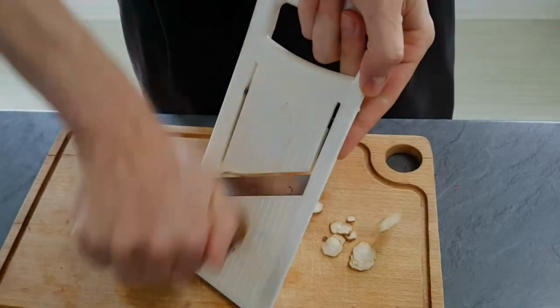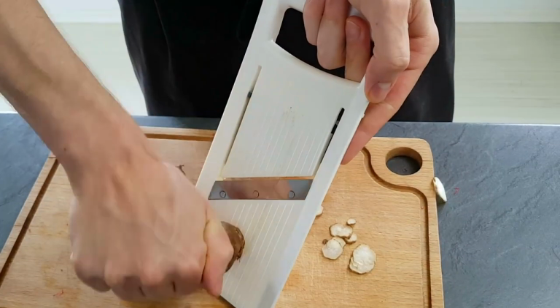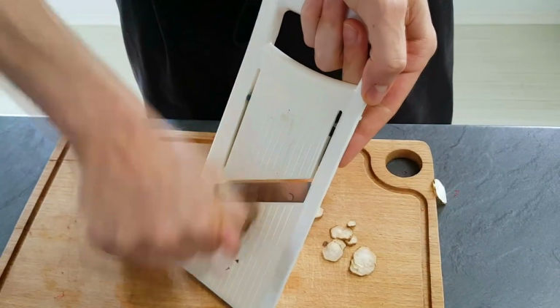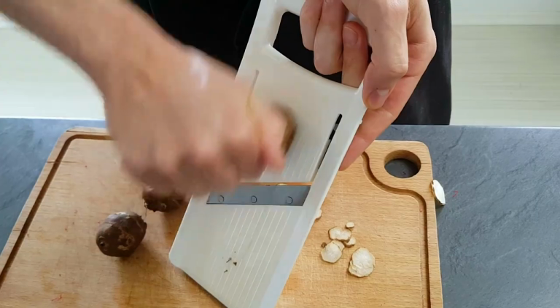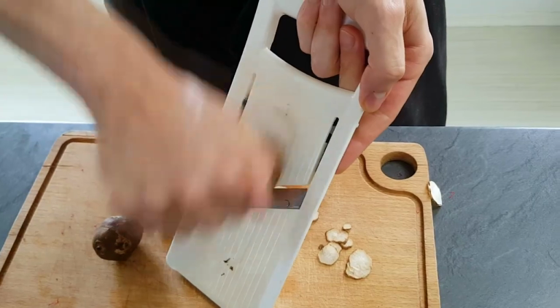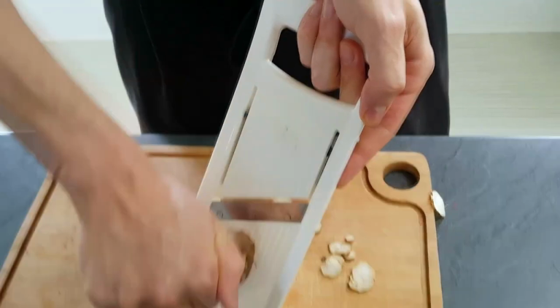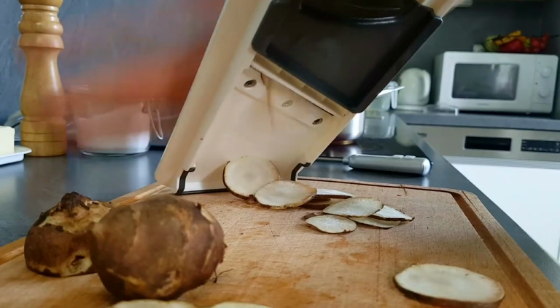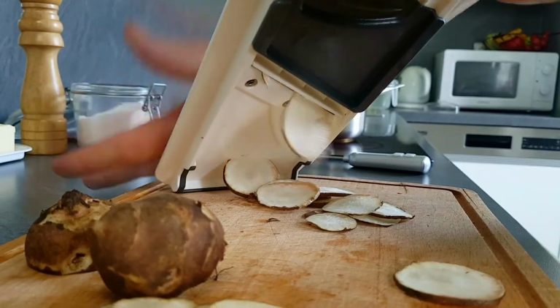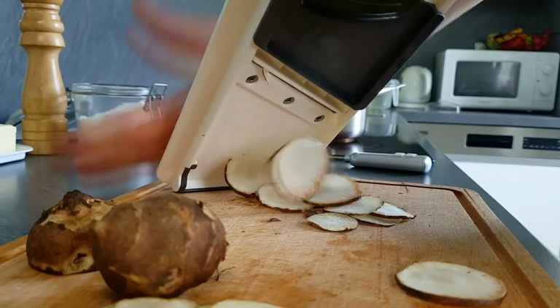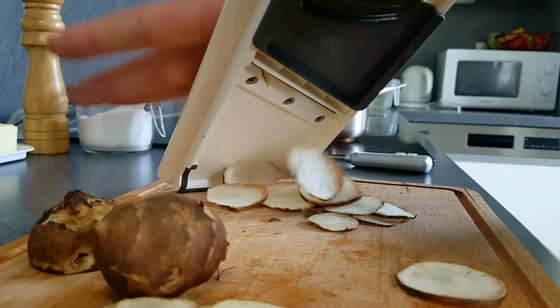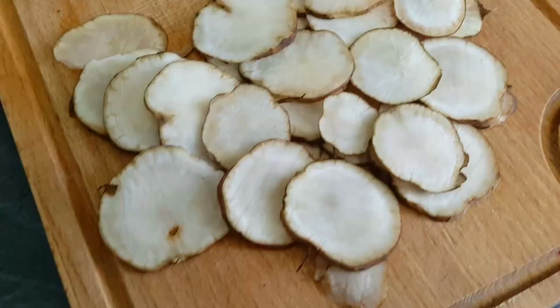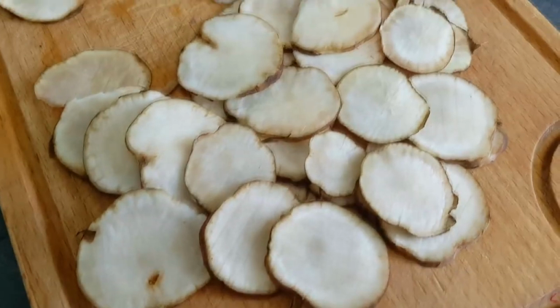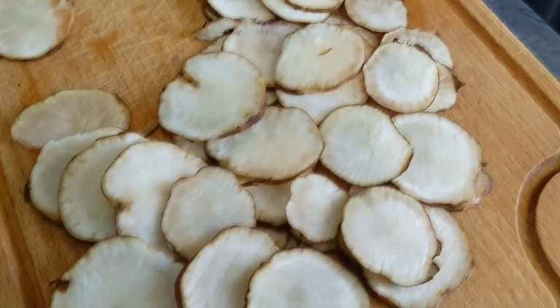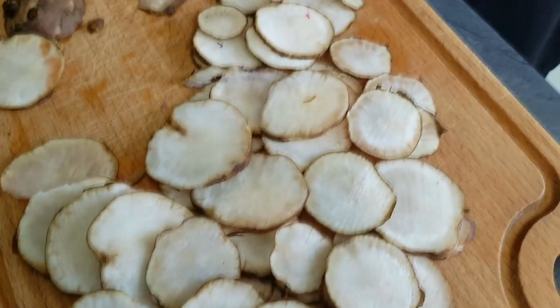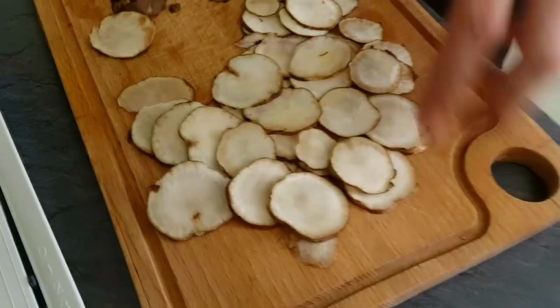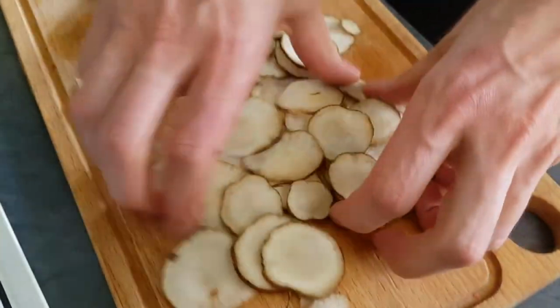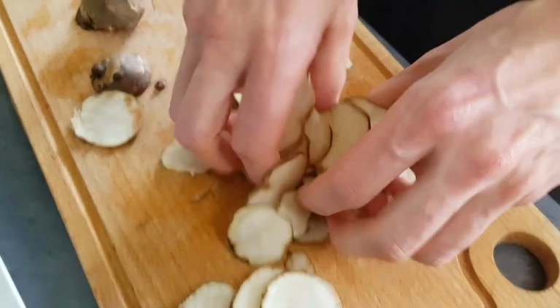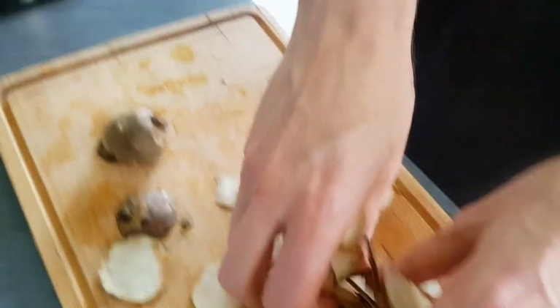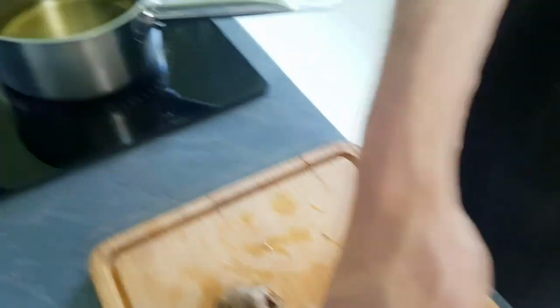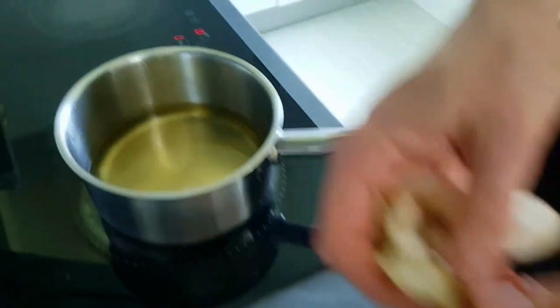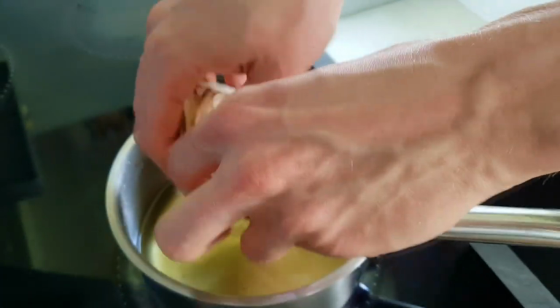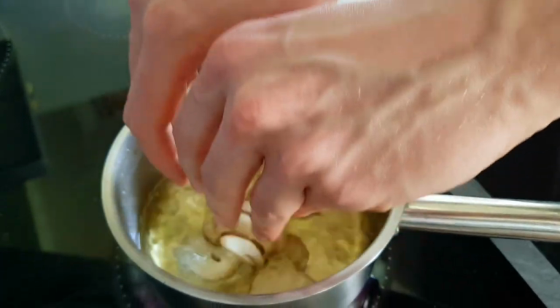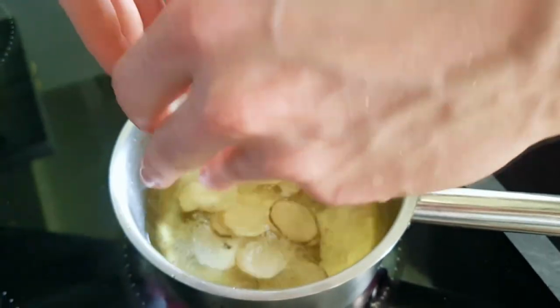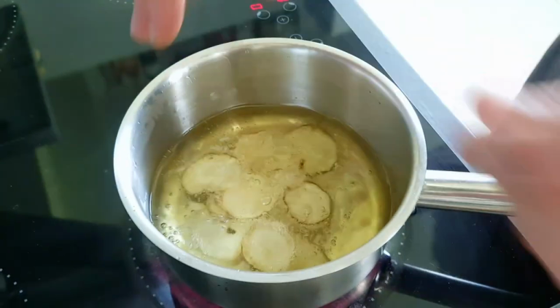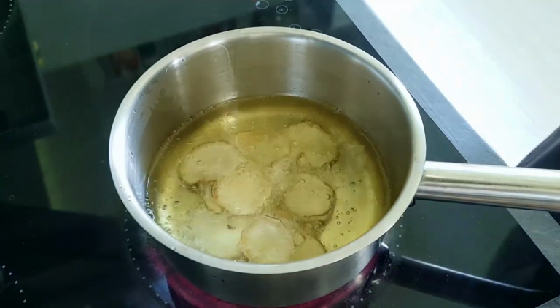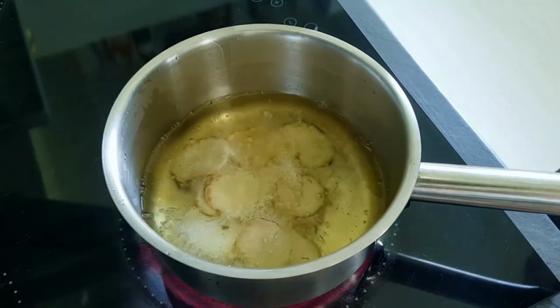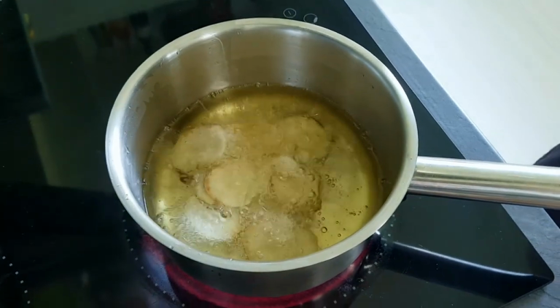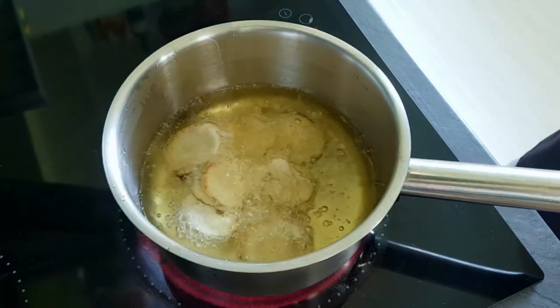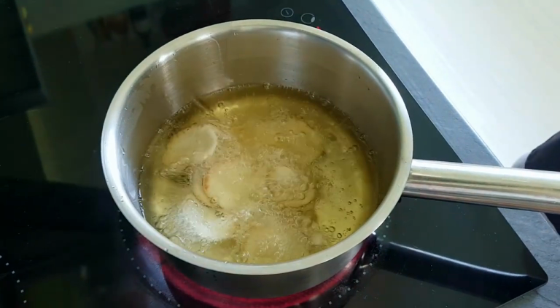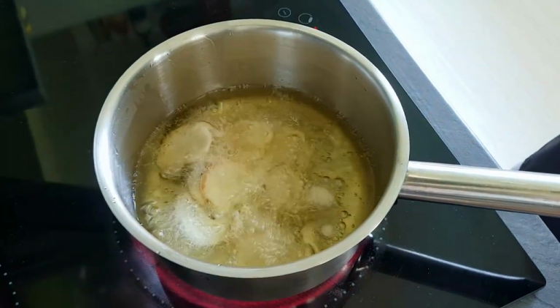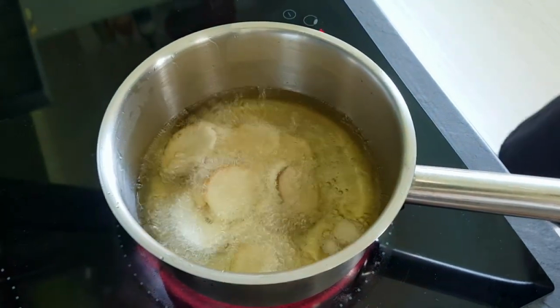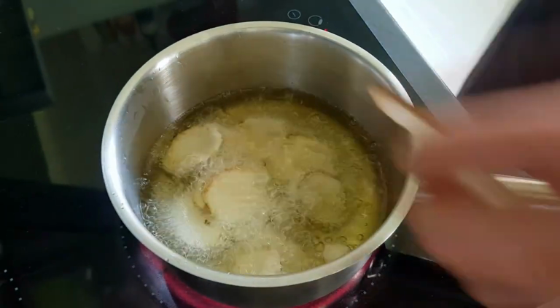In the morning I already did Jerusalem artichoke crisps. I didn't peel them and just sliced them on the mandolin very thin first, and then fried them inside the oil until I get nice crisps.